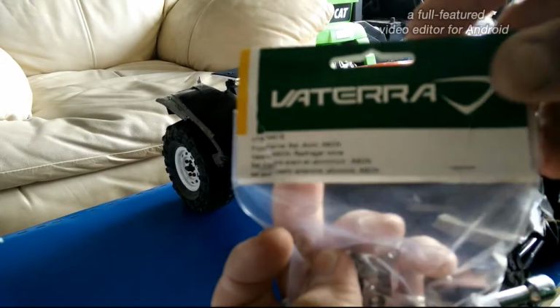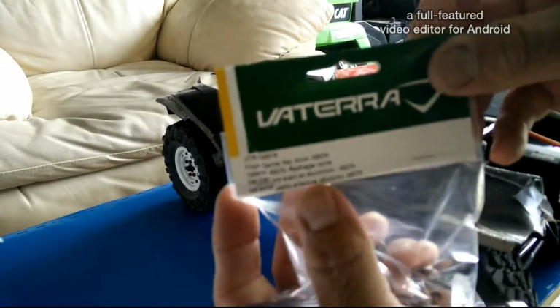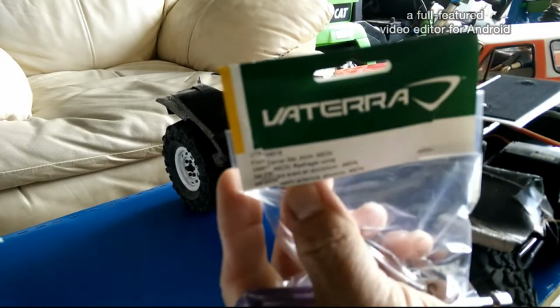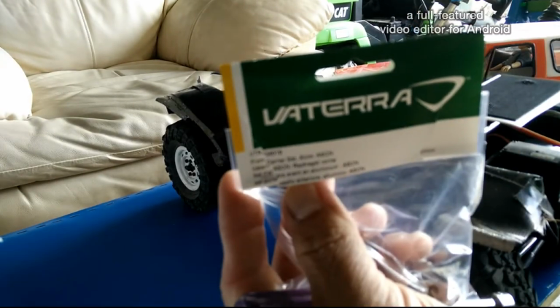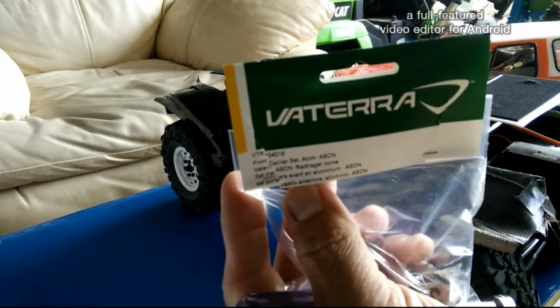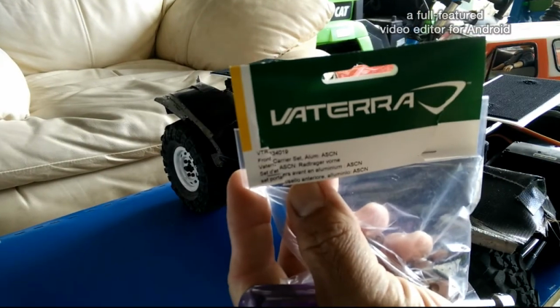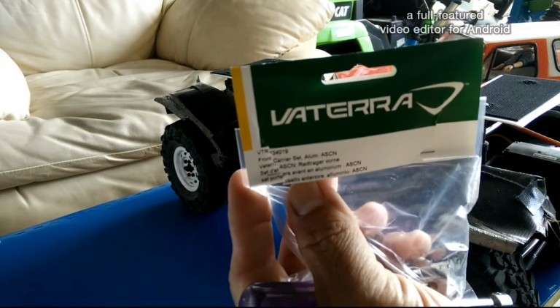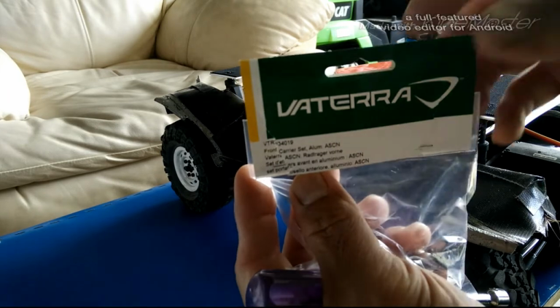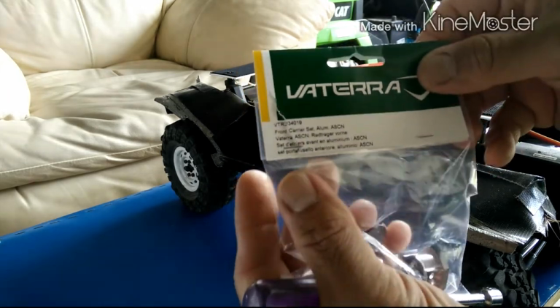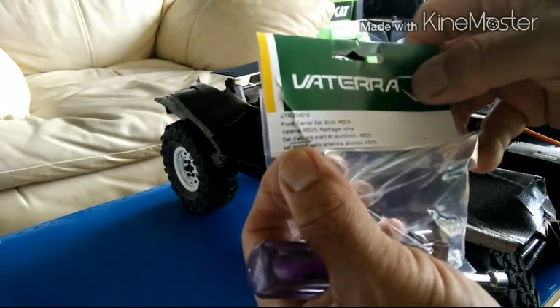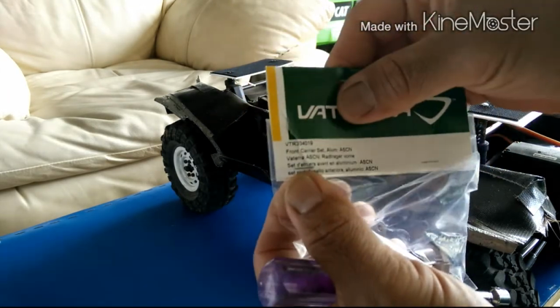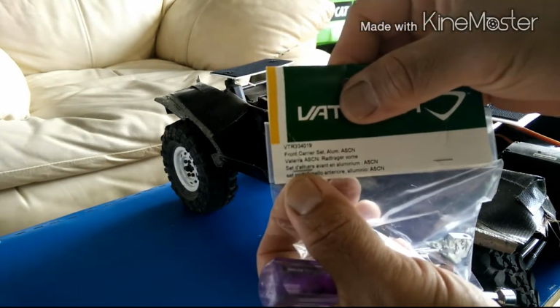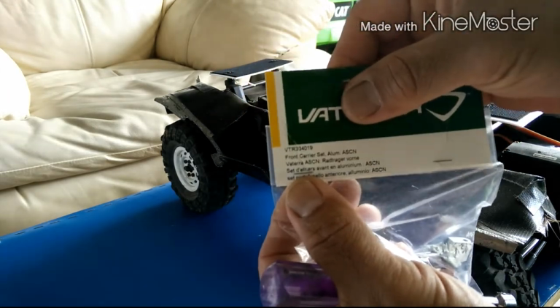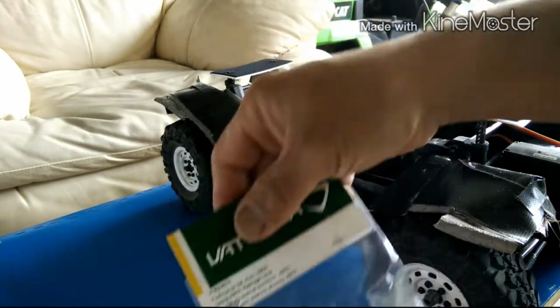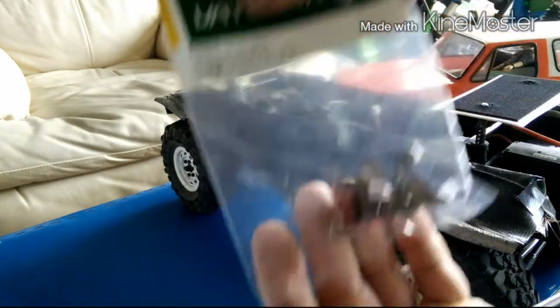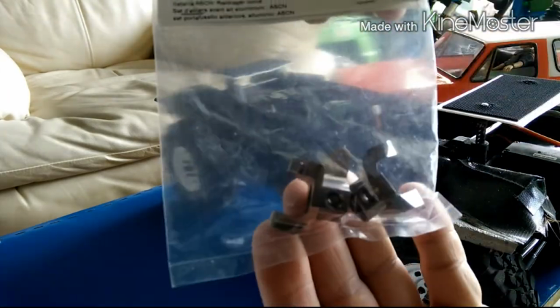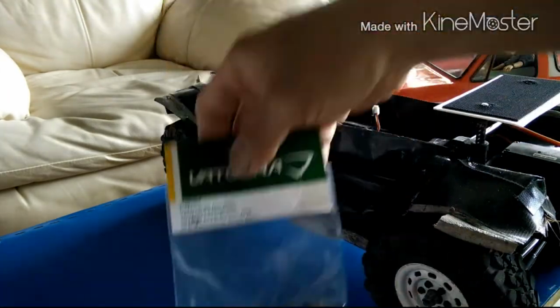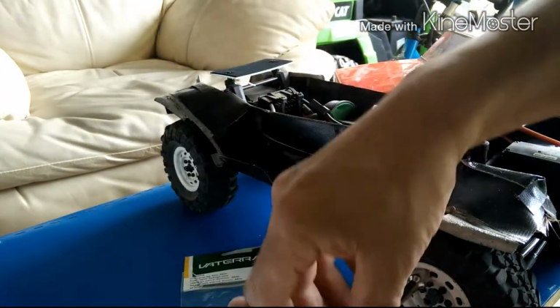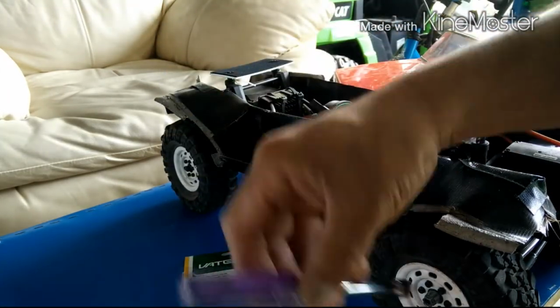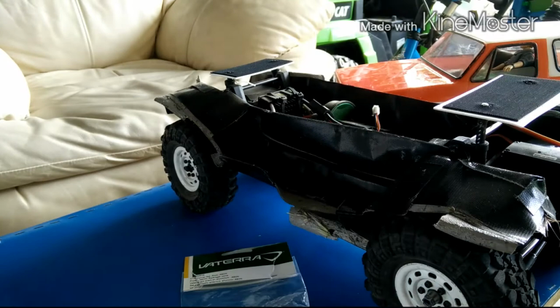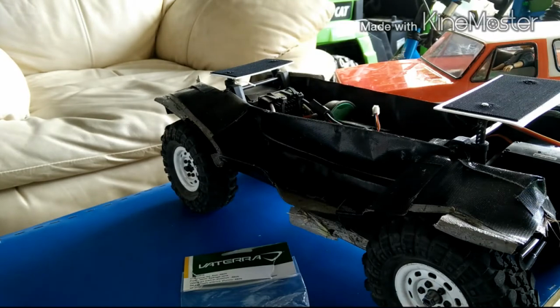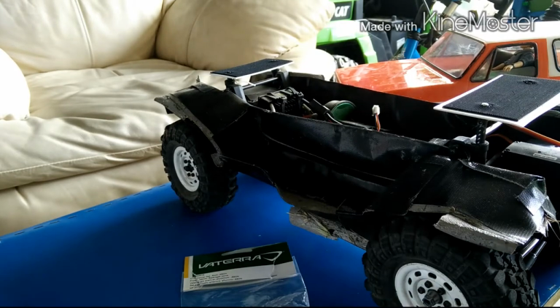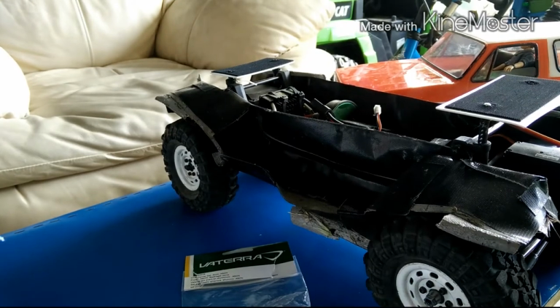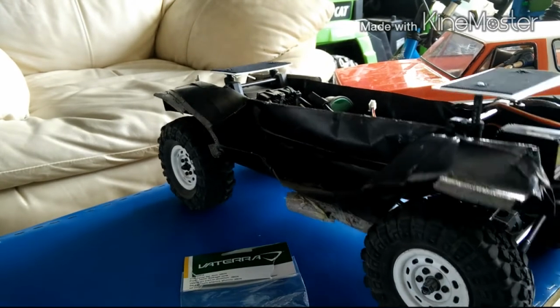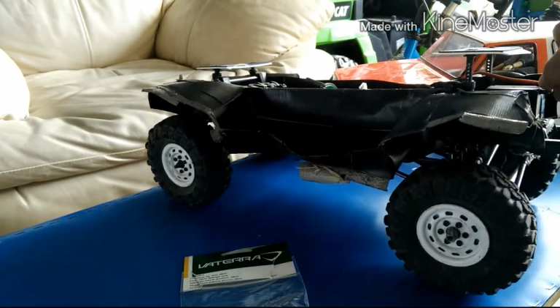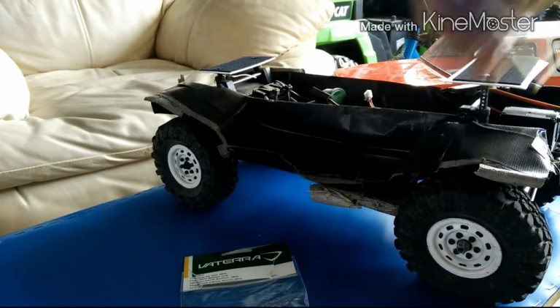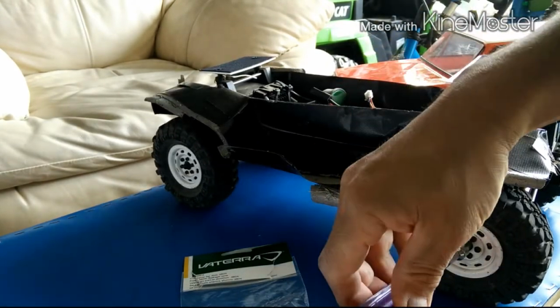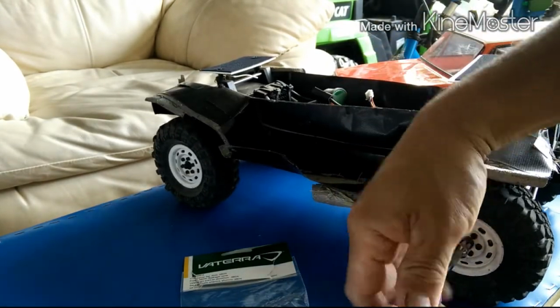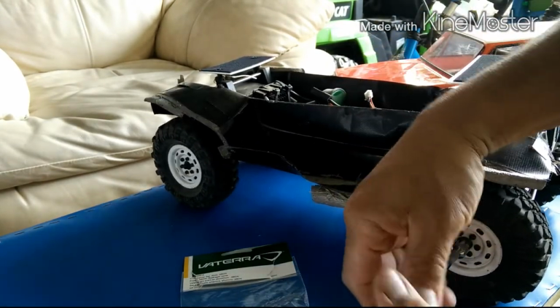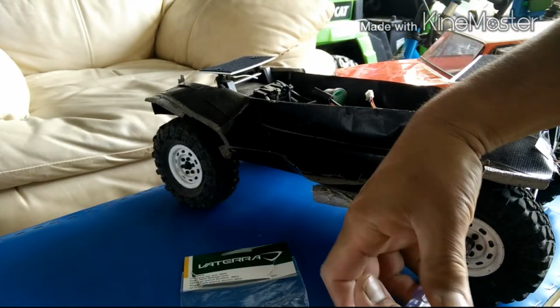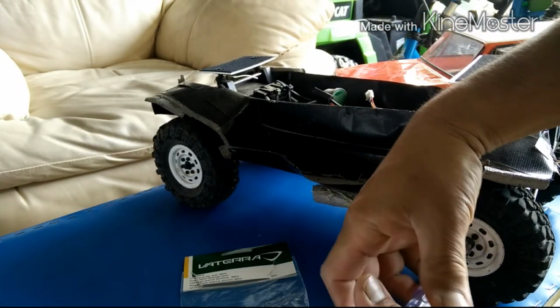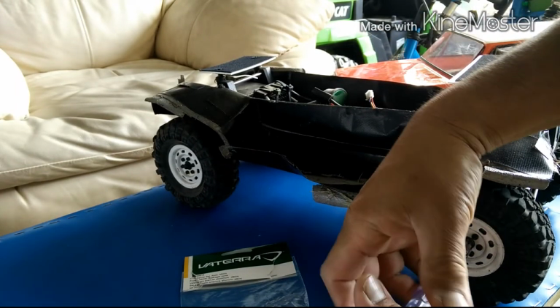Alright, here's another update to Project Sender. These are the aluminum c-hubs made by Viterra for it. The knuckles are backward.